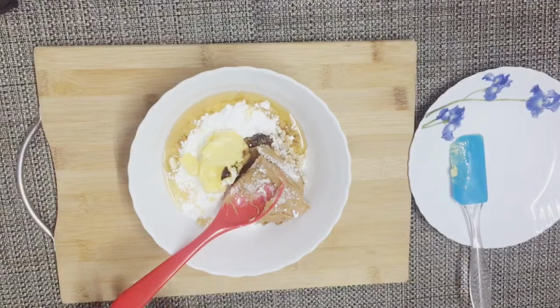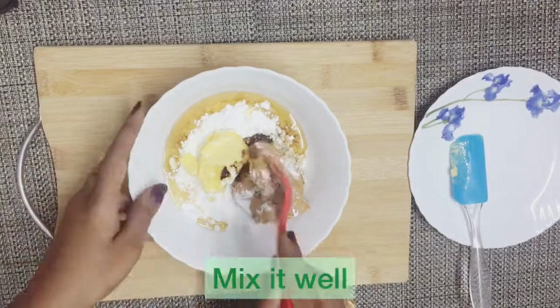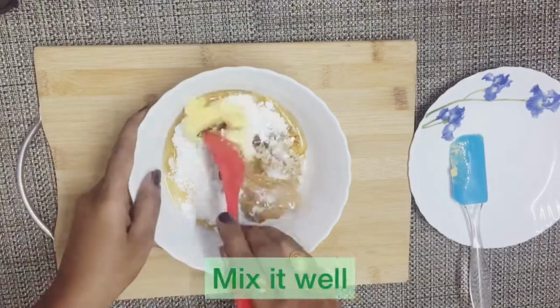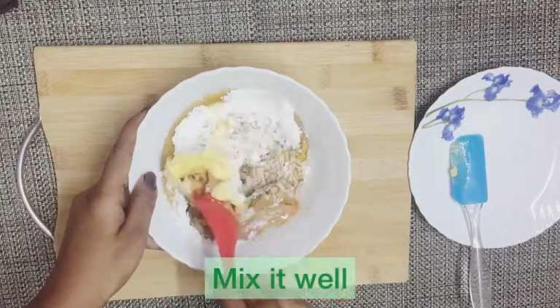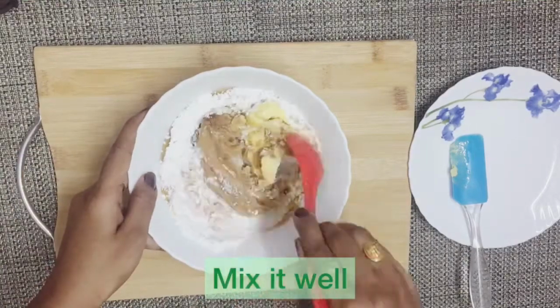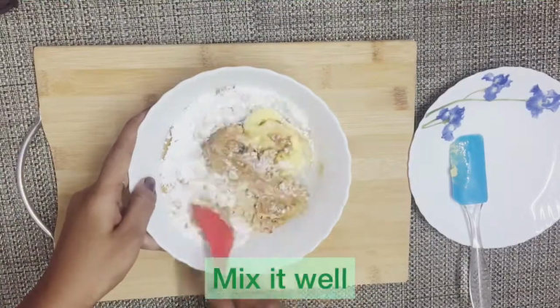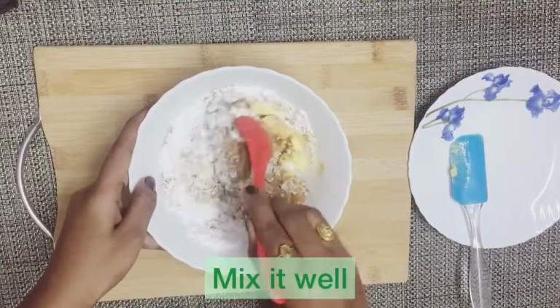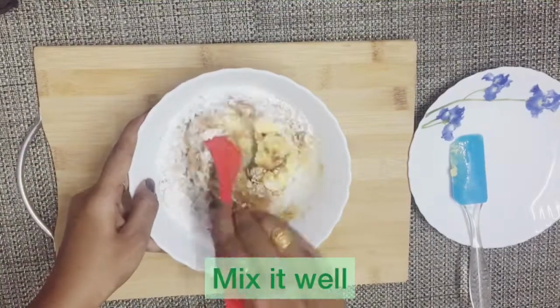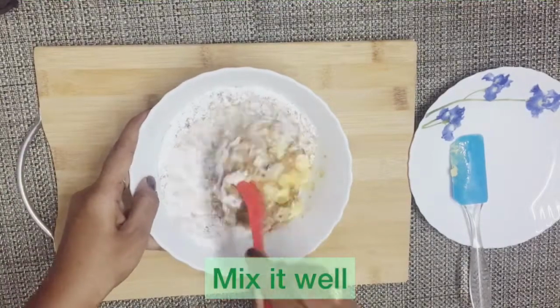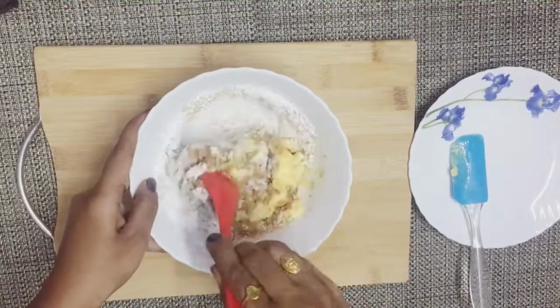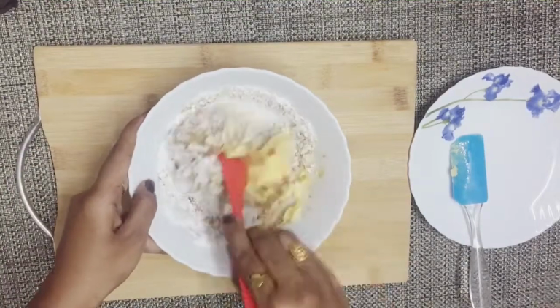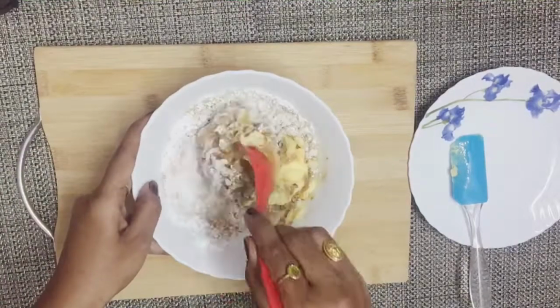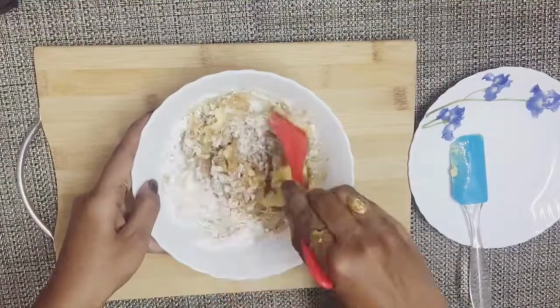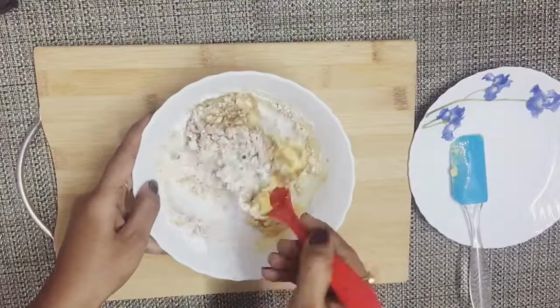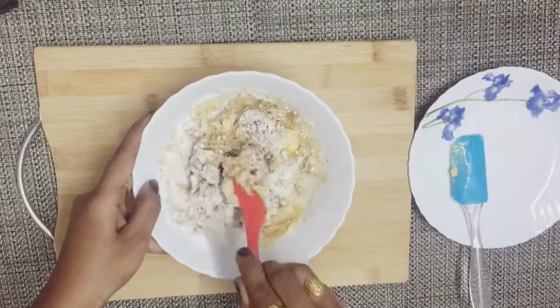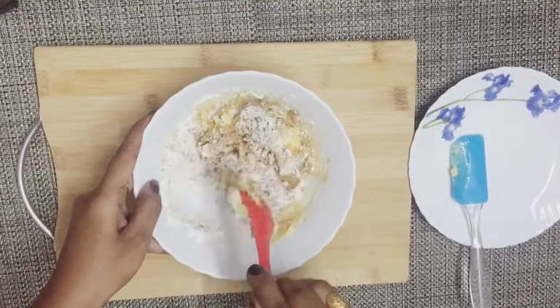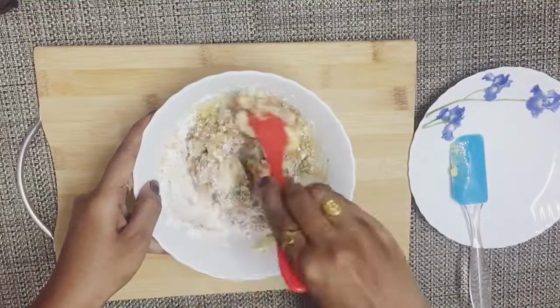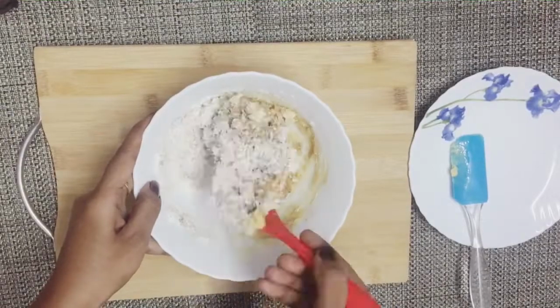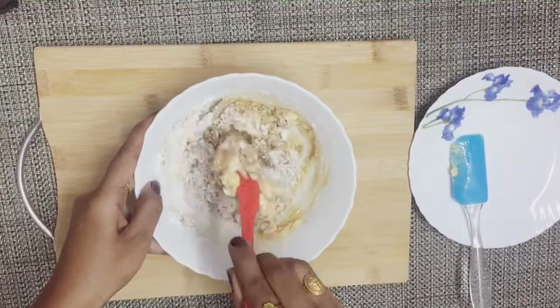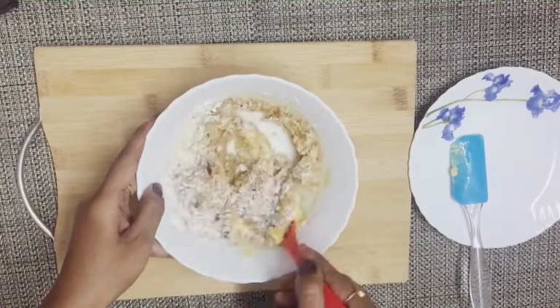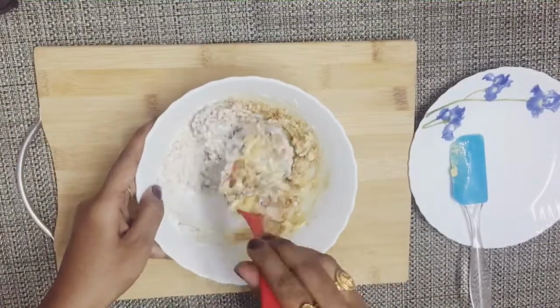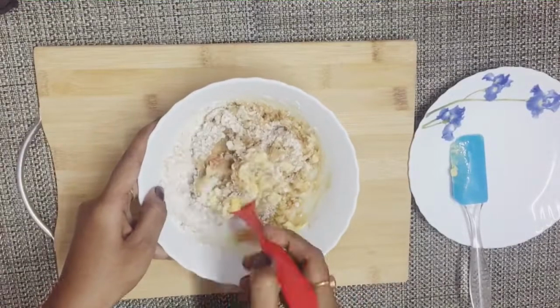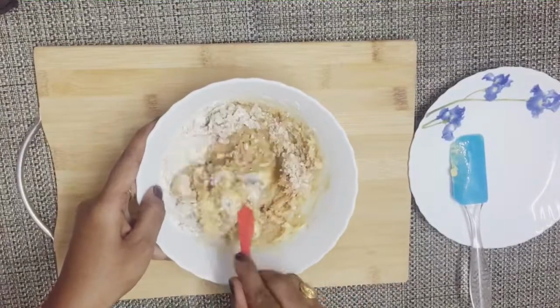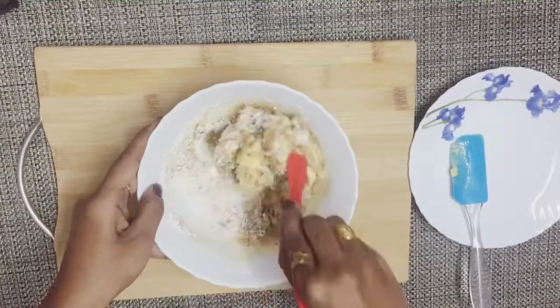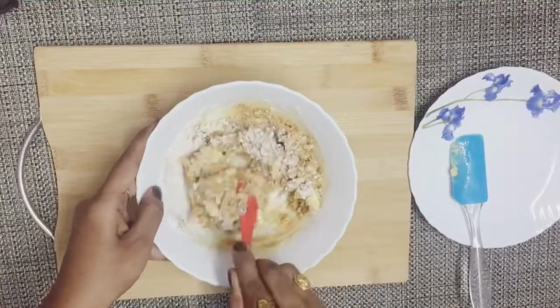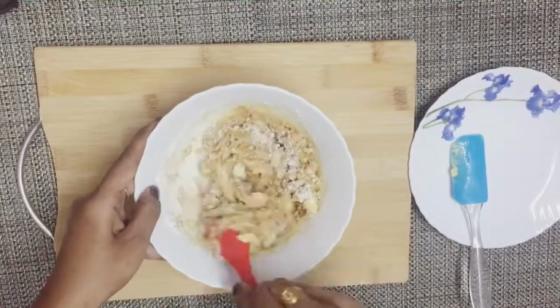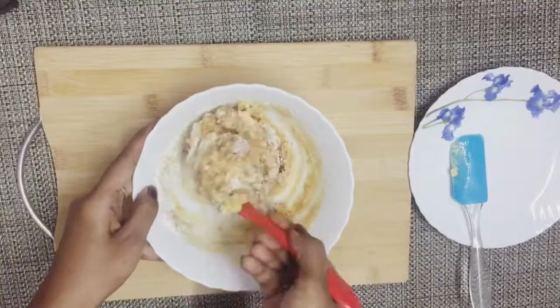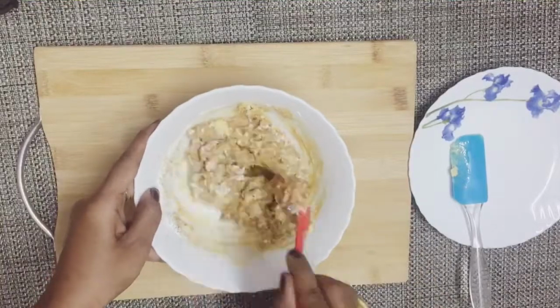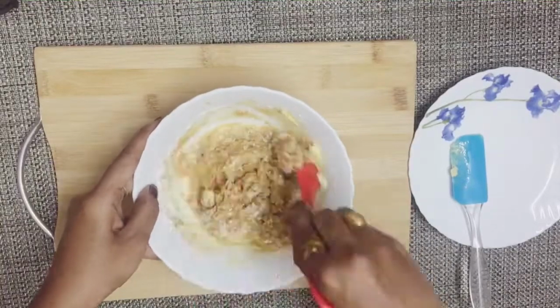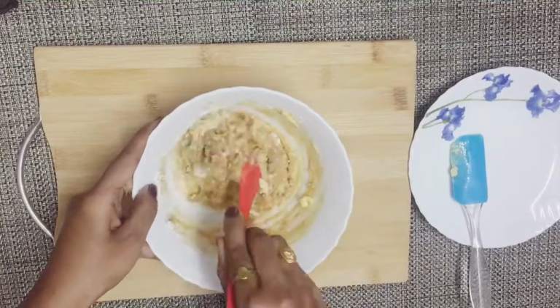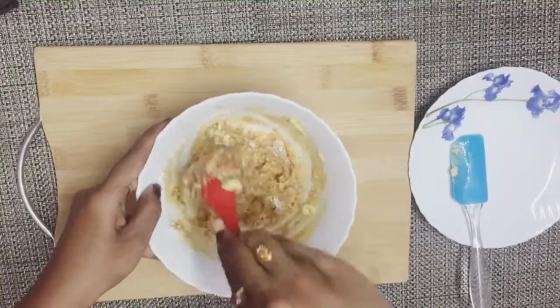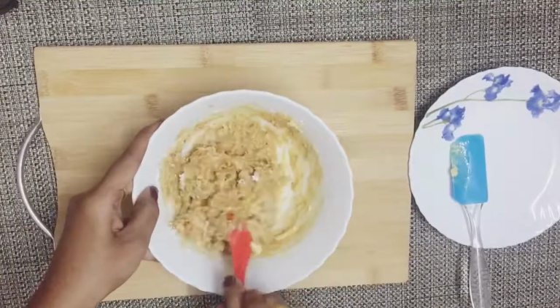Mix everything together. If you want to add a crunchy peanut butter, don't add peanuts — add crunchy peanut butter directly instead.